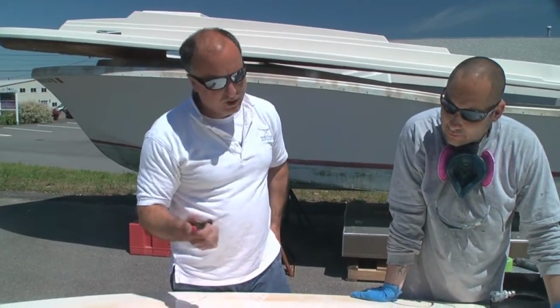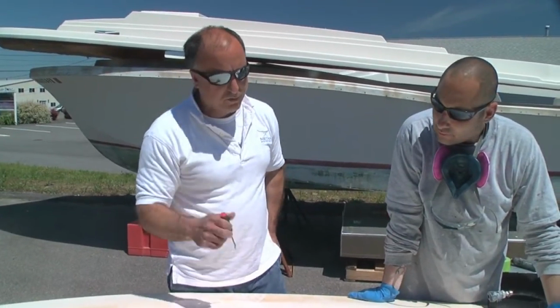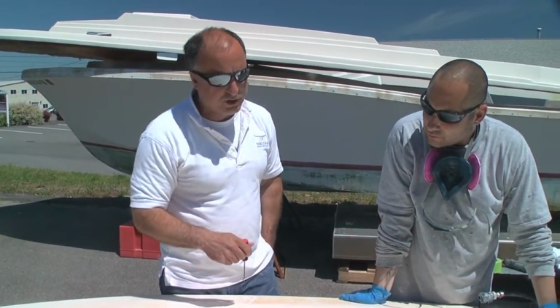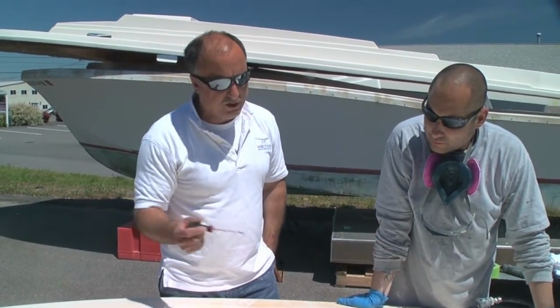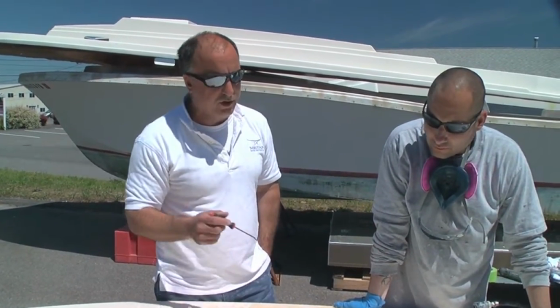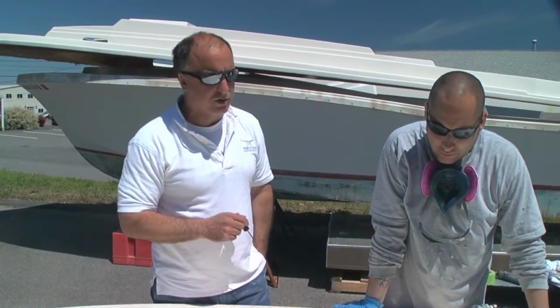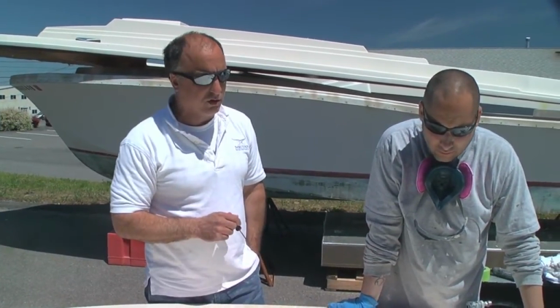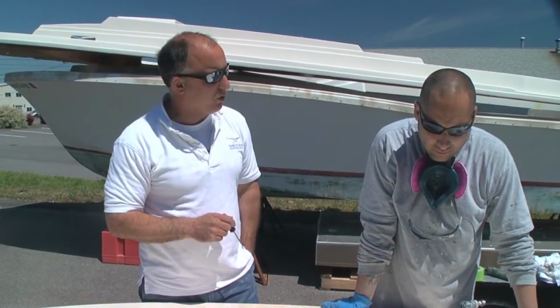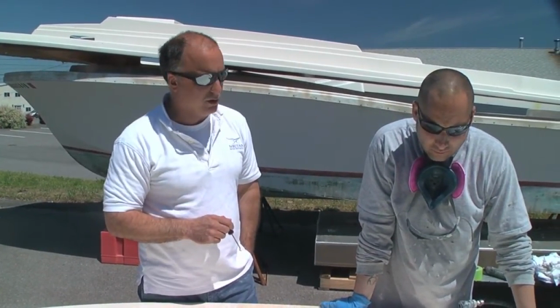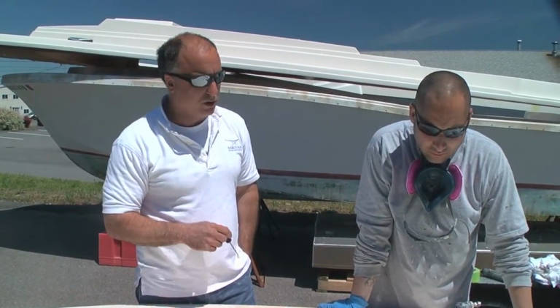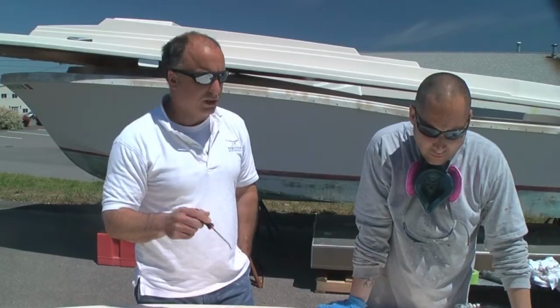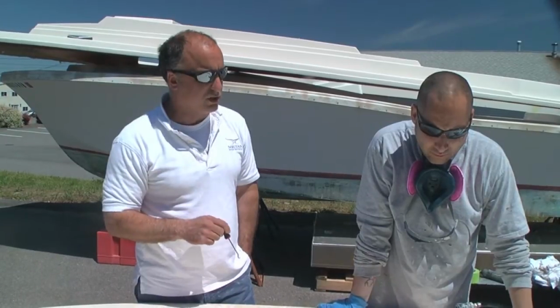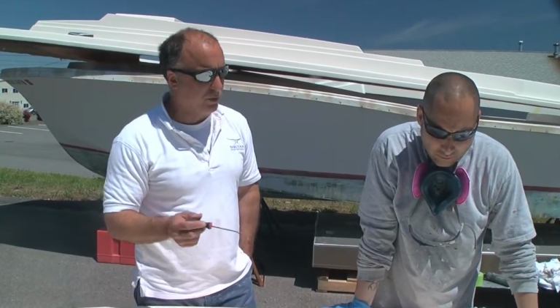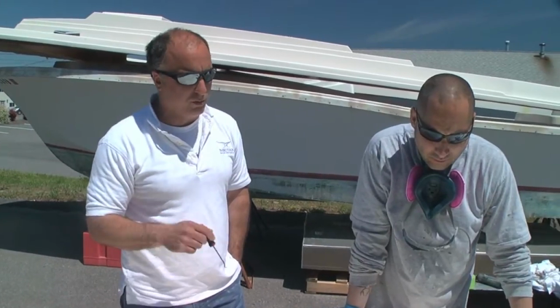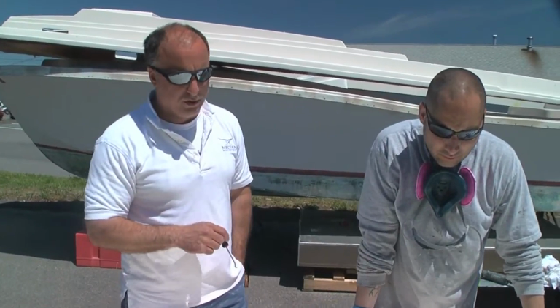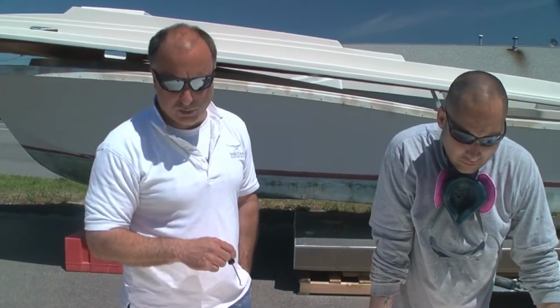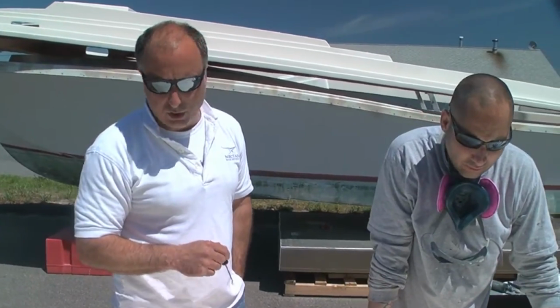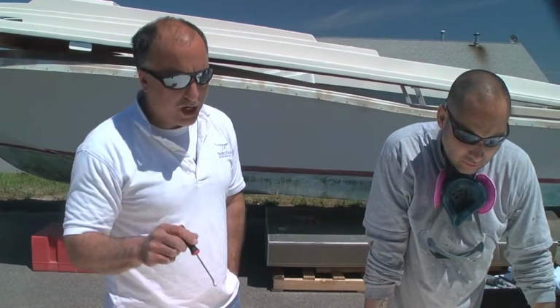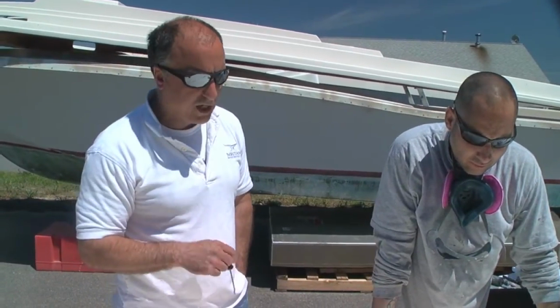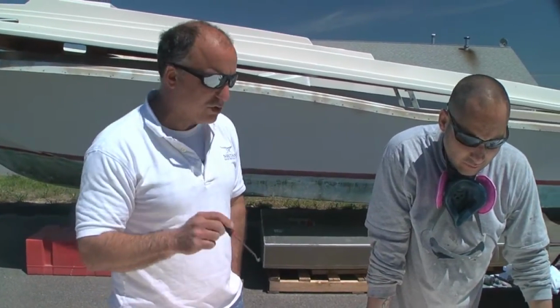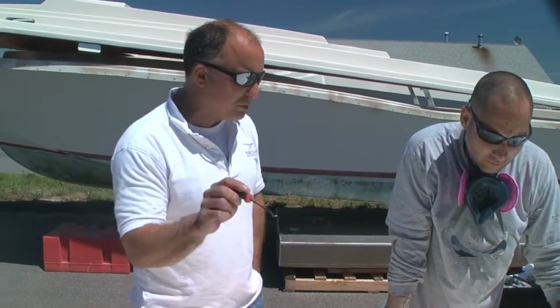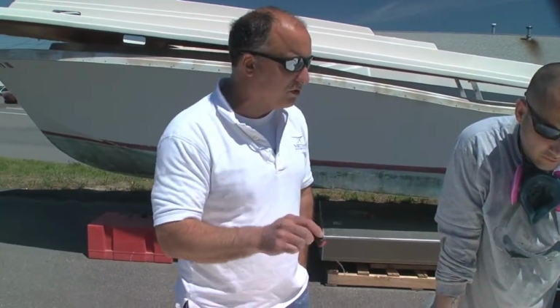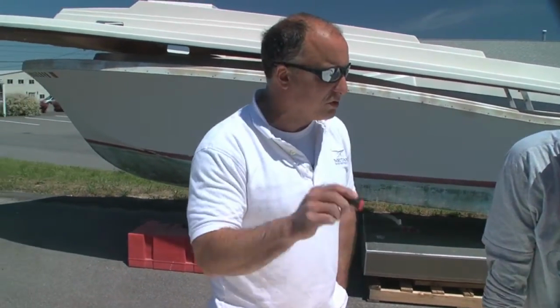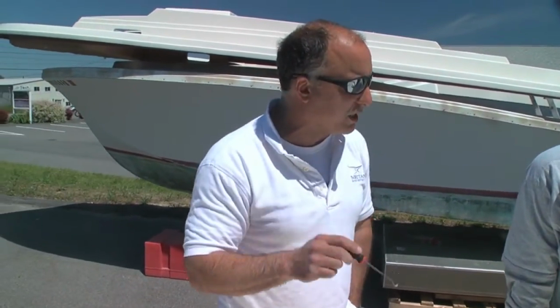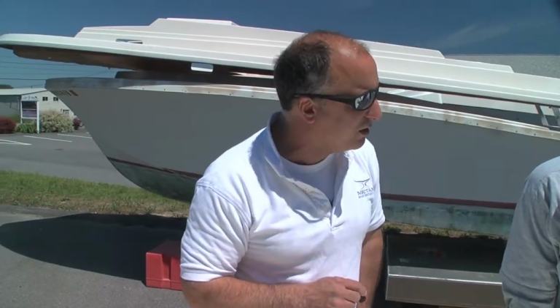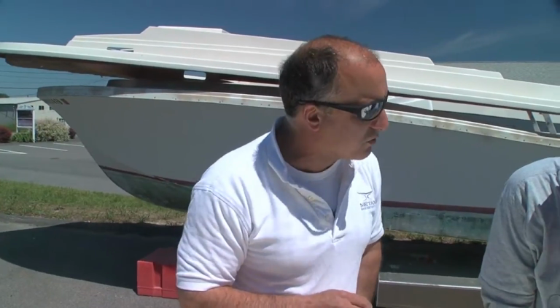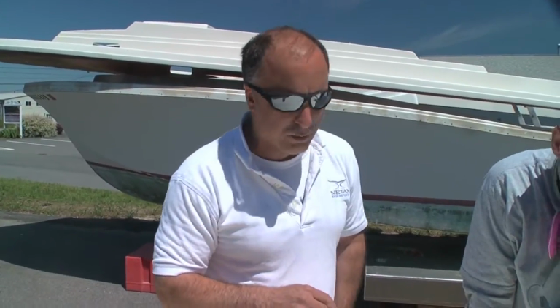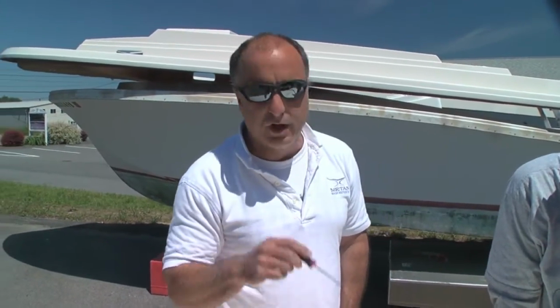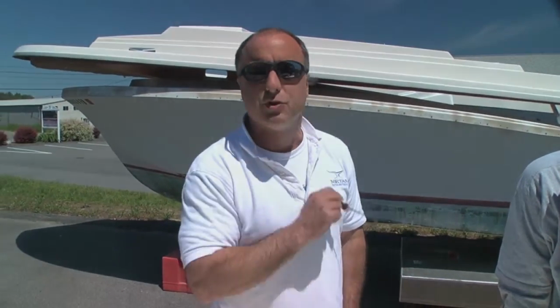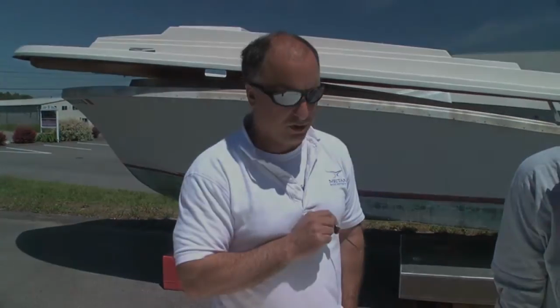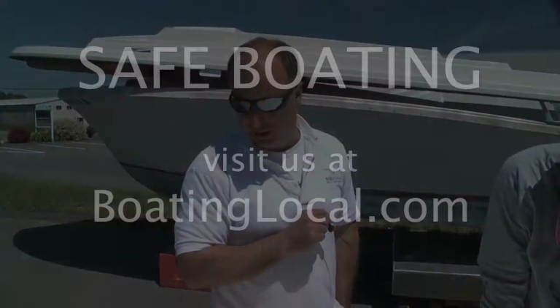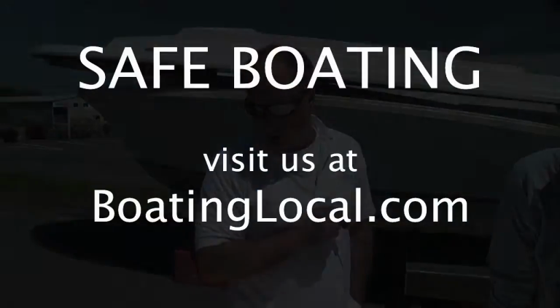The first place to give is the void. It's a common problem we see in all manufacturers — nobody should be singled out. Finding a void in your boat is not a big deal; it happens all the time.